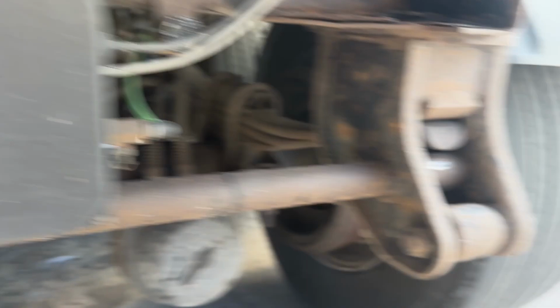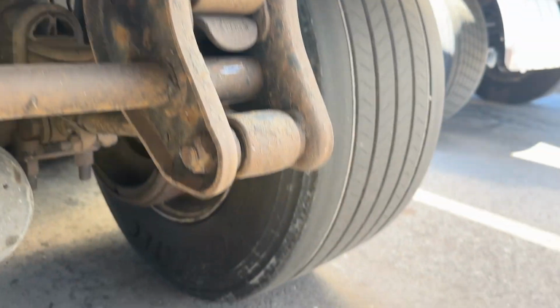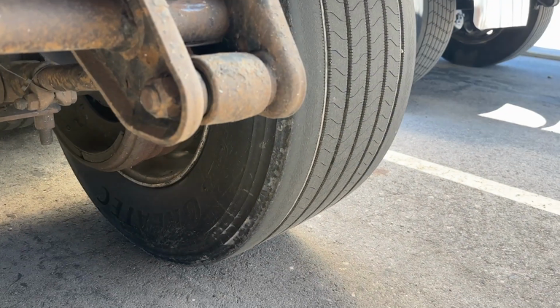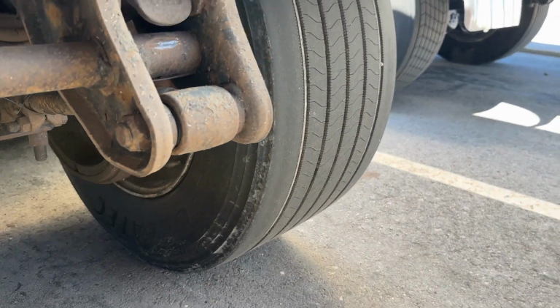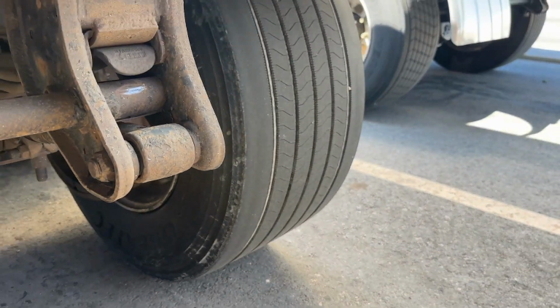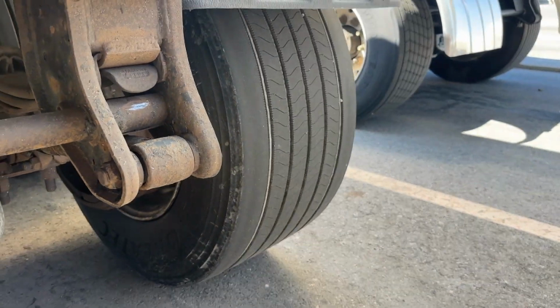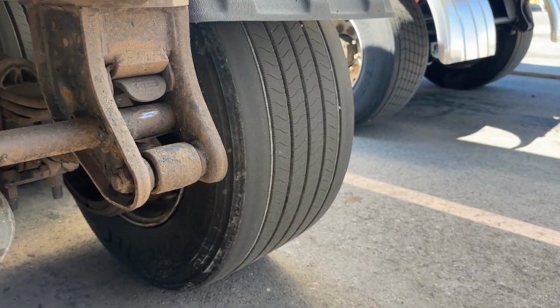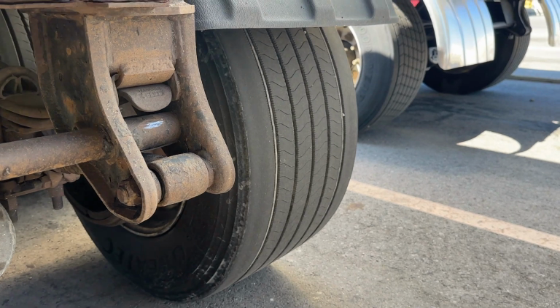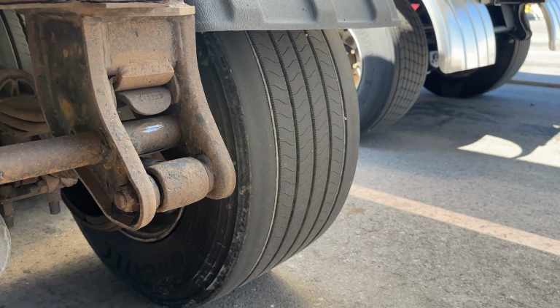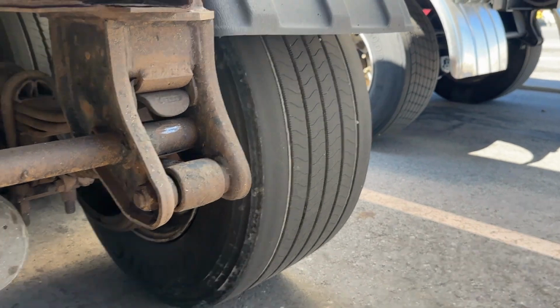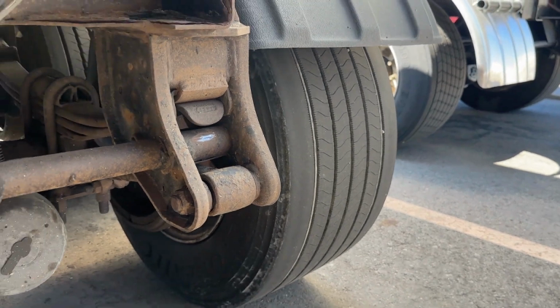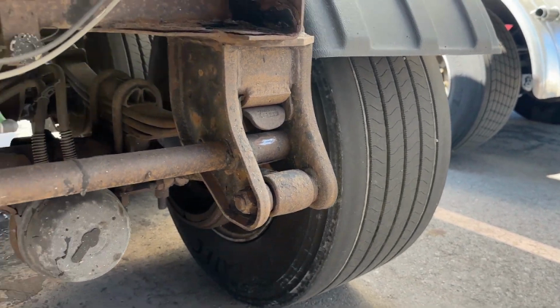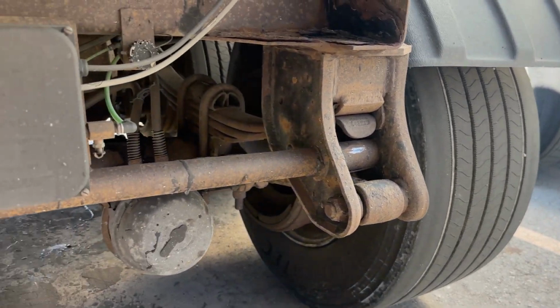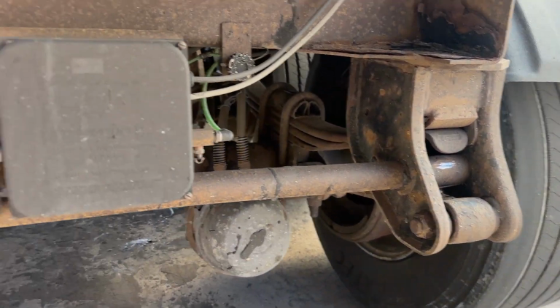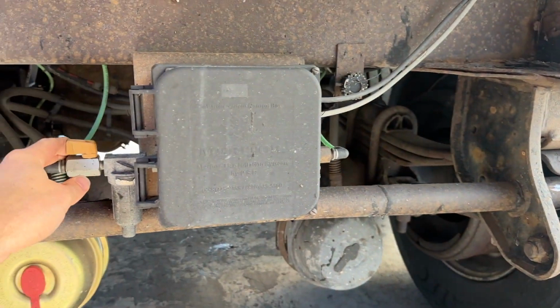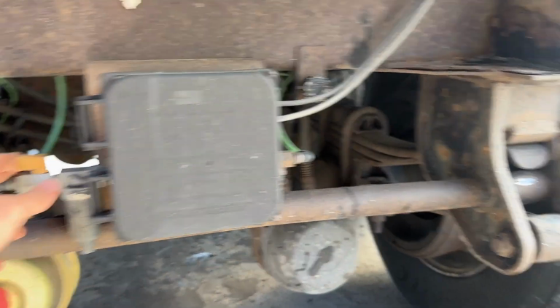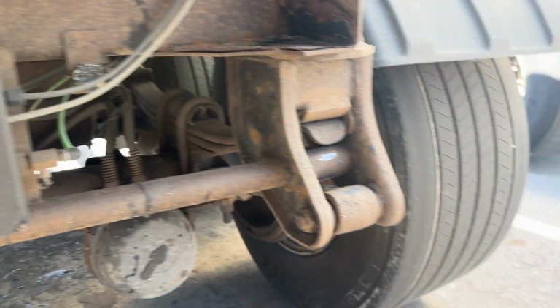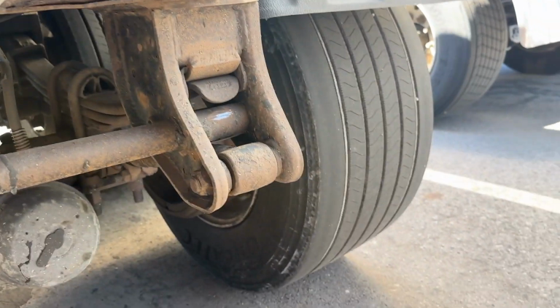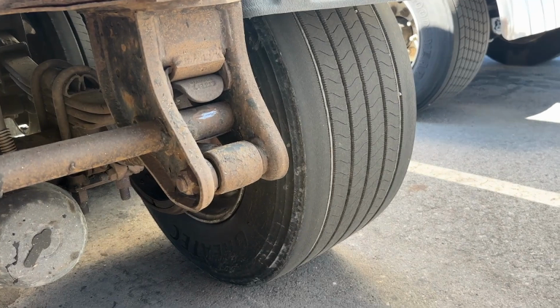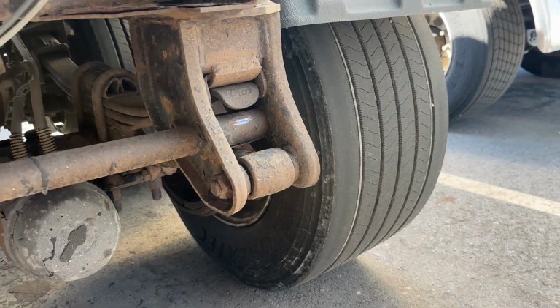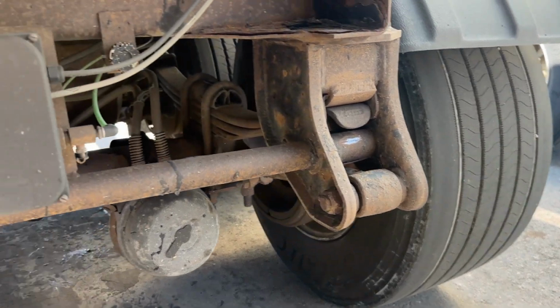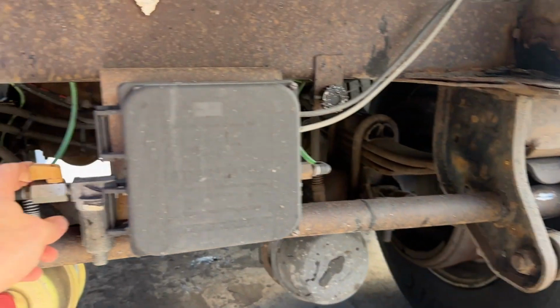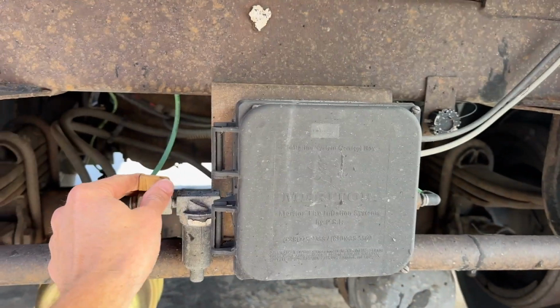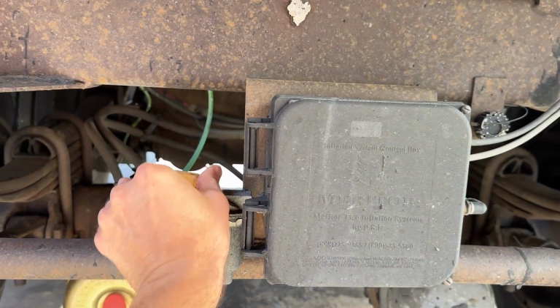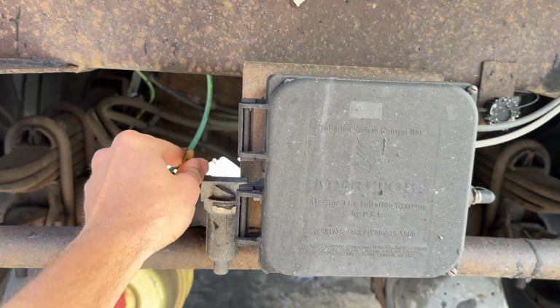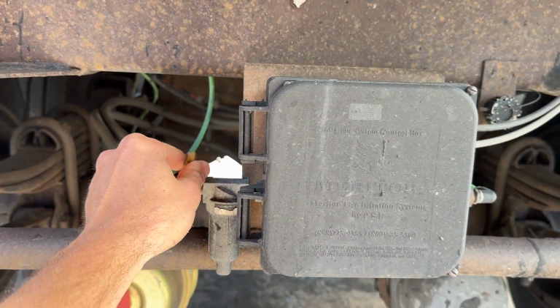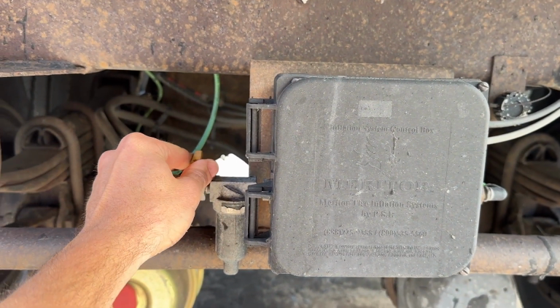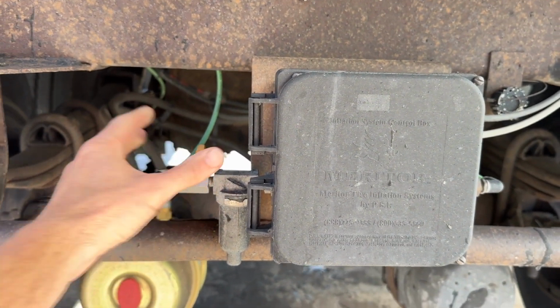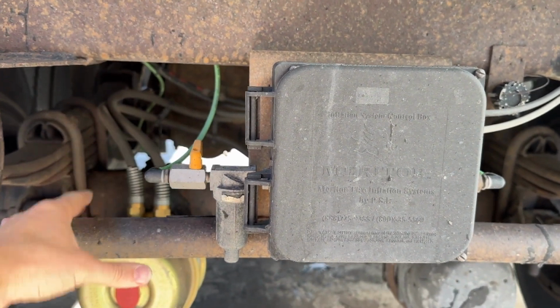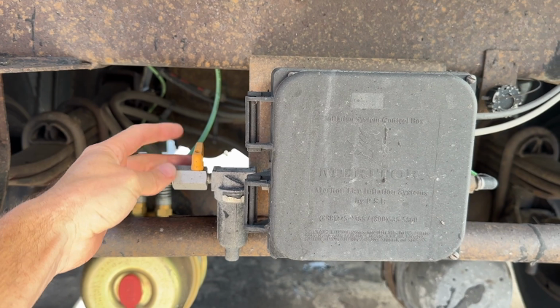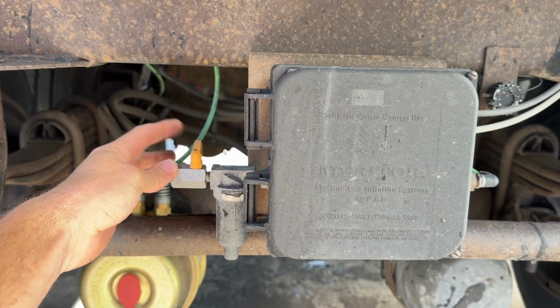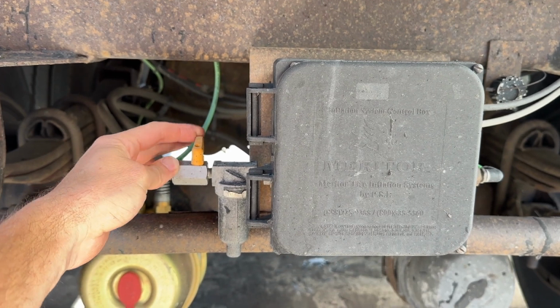If you get a blowout, I often have guys say, hey, I blew out my tire and now I have an air leak. Well, that's probably because the air system is trying to push air into your tire, which has a huge hole in it. Just come and shut this off — the yellow valve. Very important.